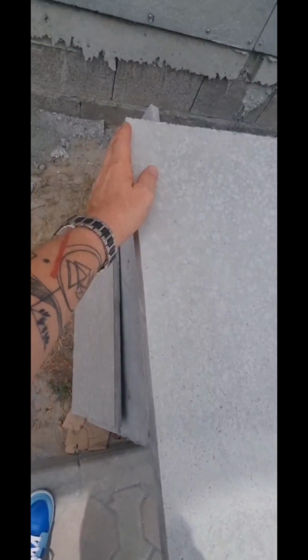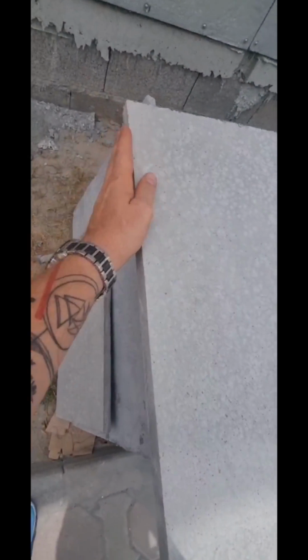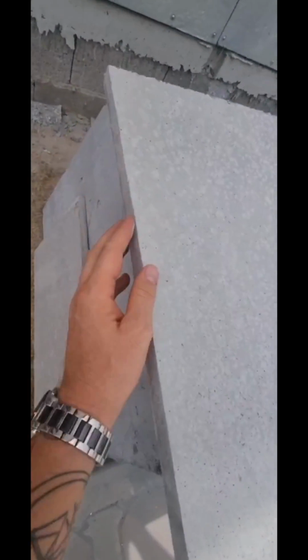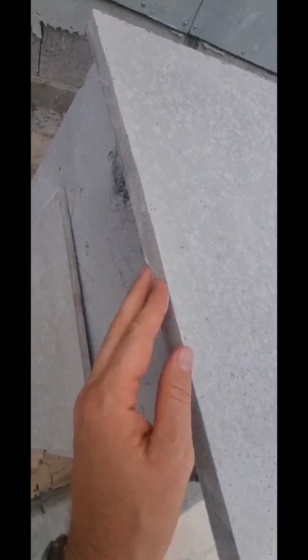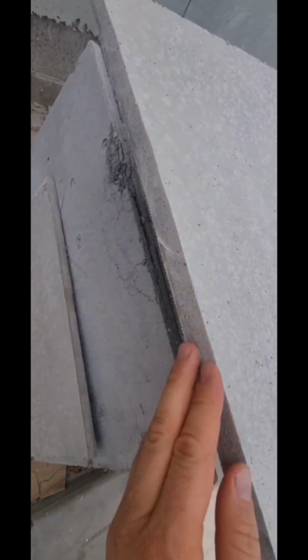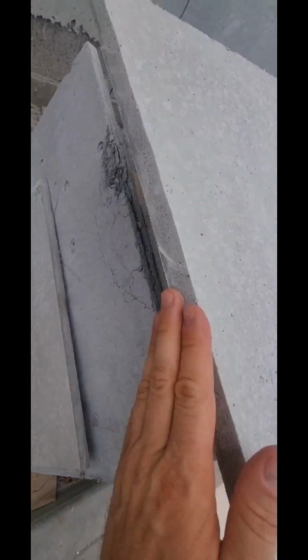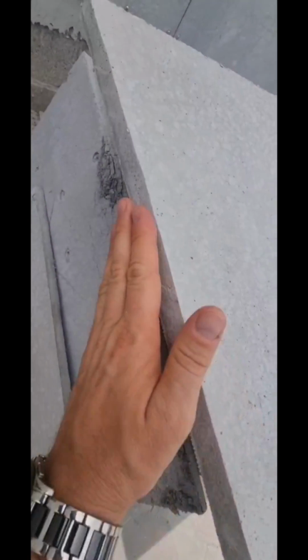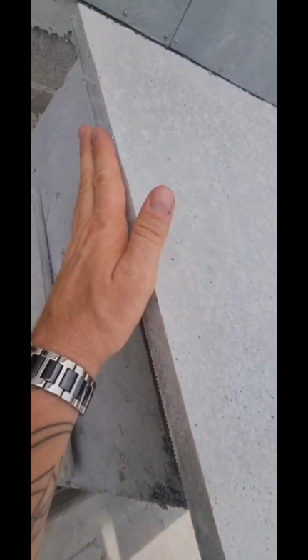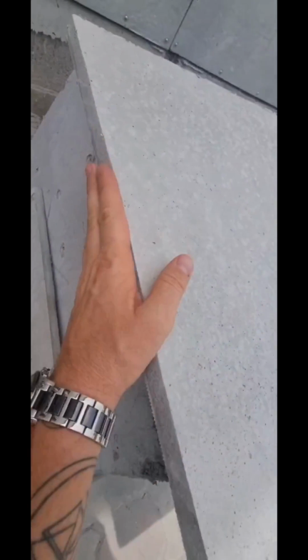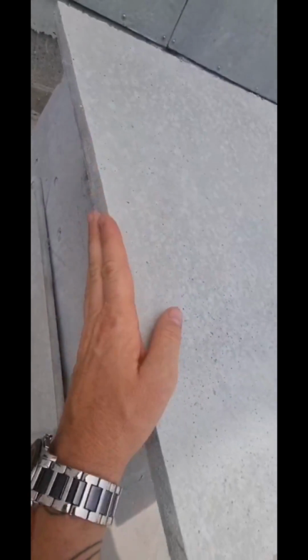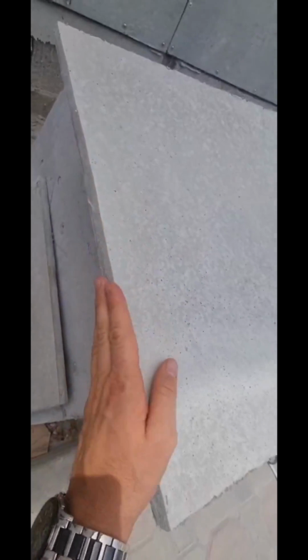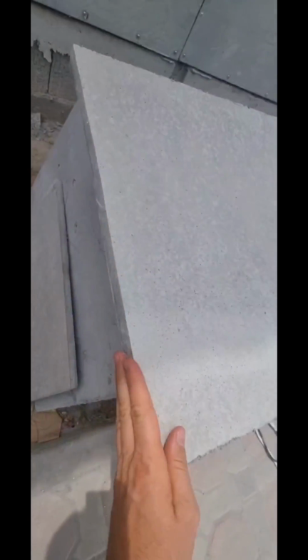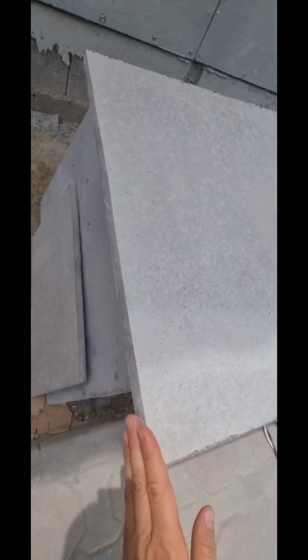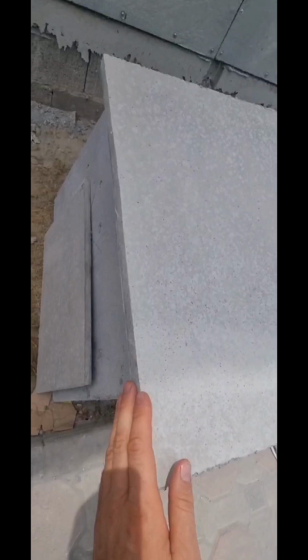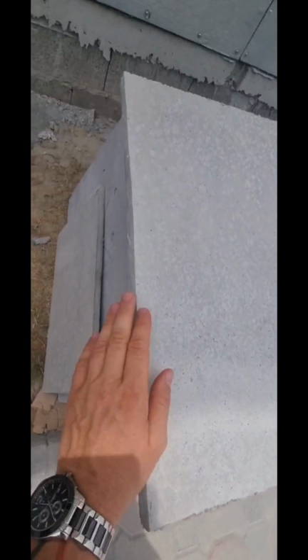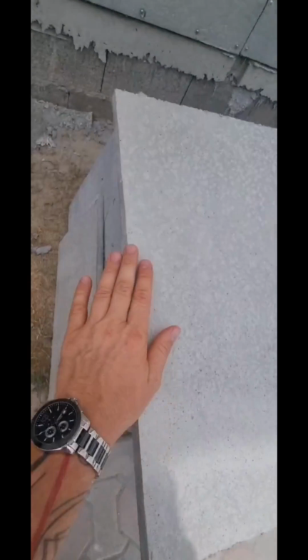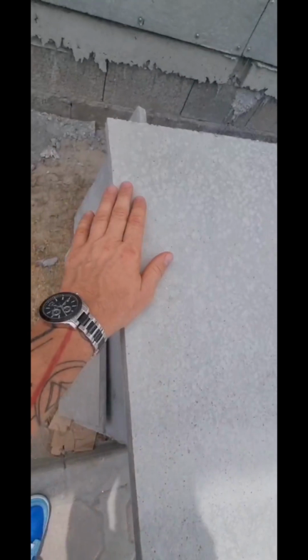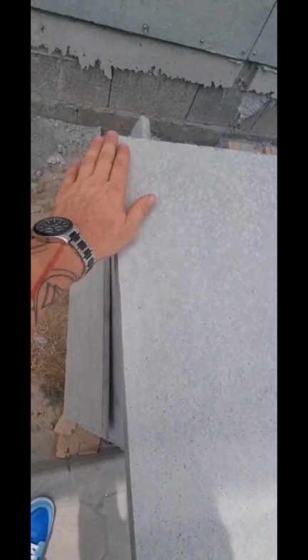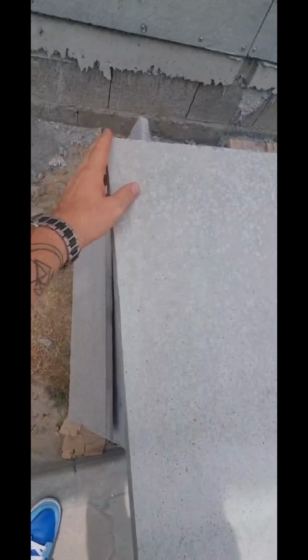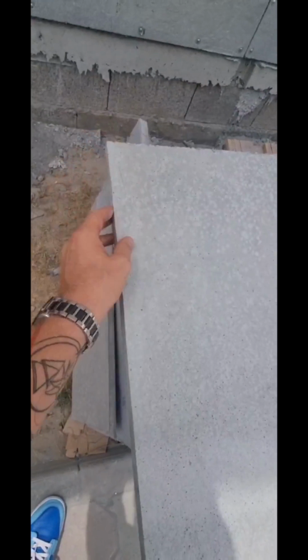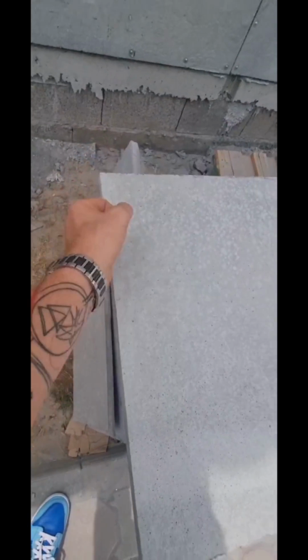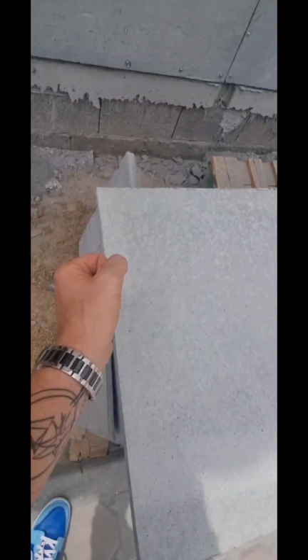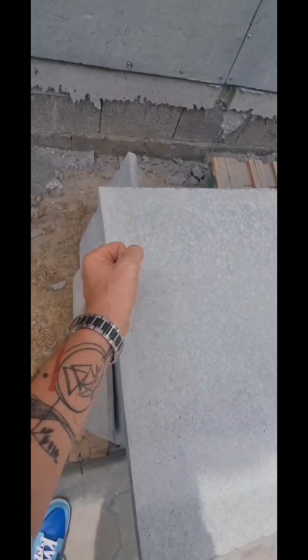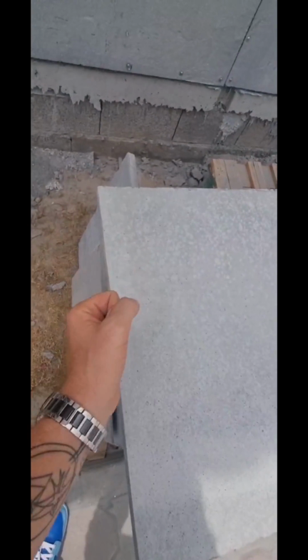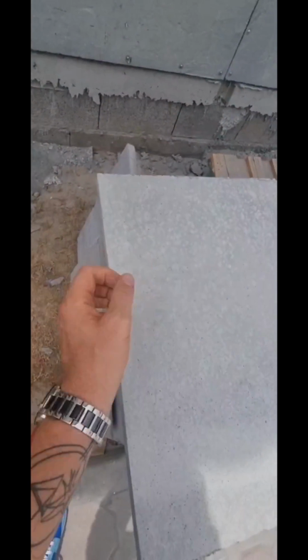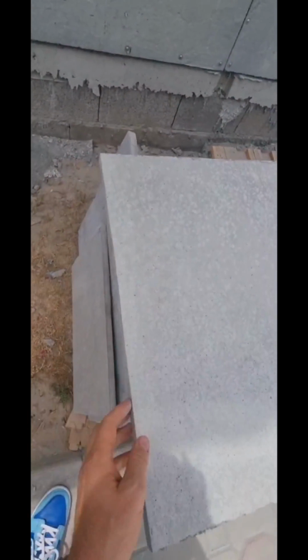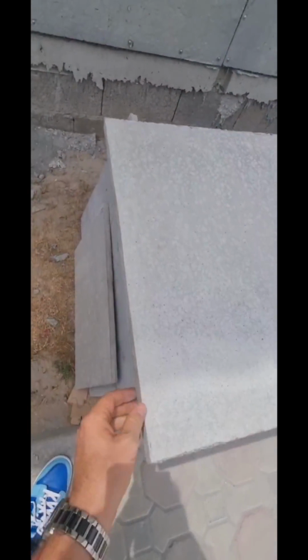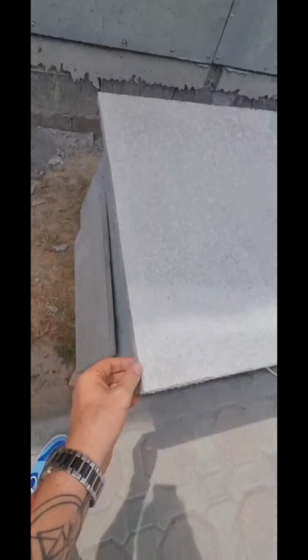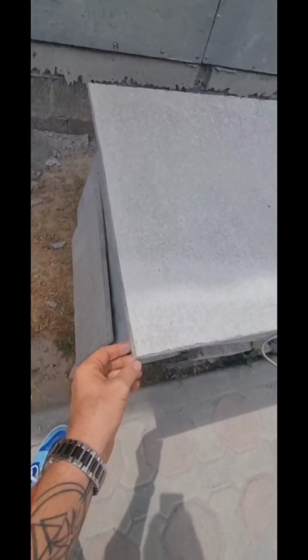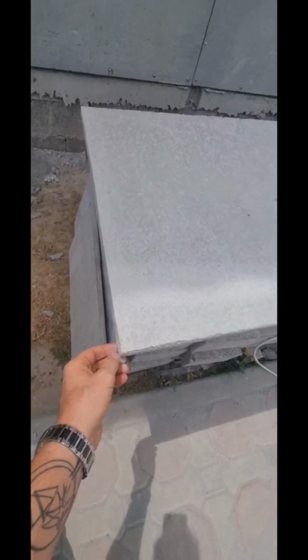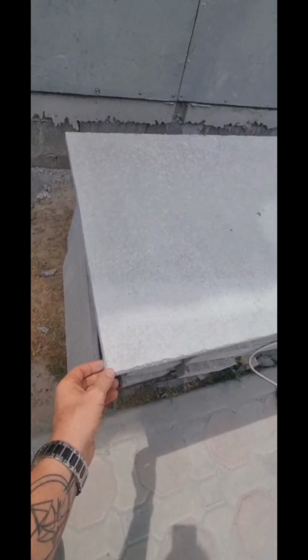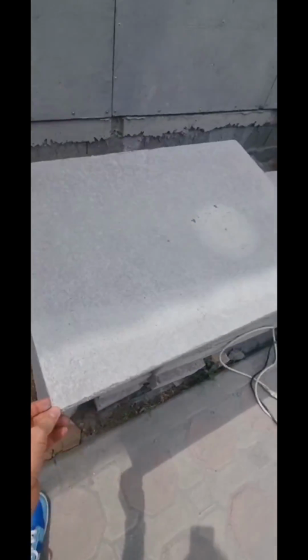The shape is very thin with a proper corner — 90 degrees. And you can also use the saw for the AAC block, the same material.